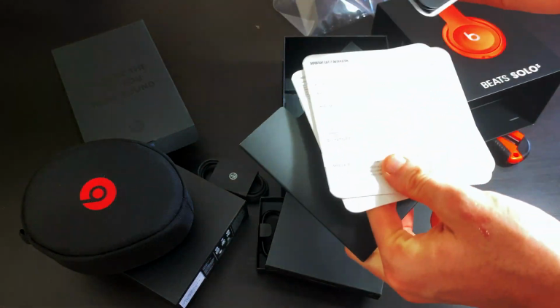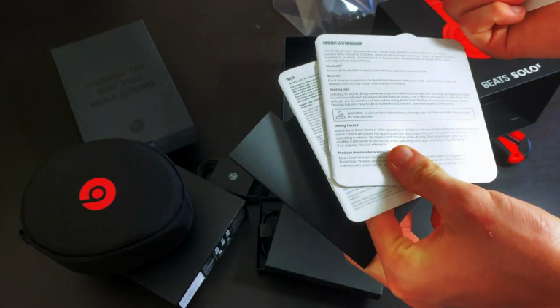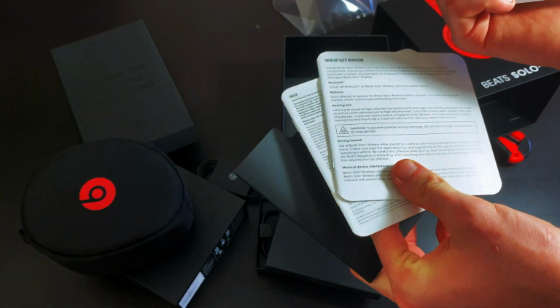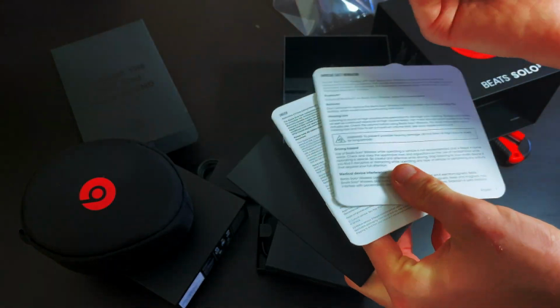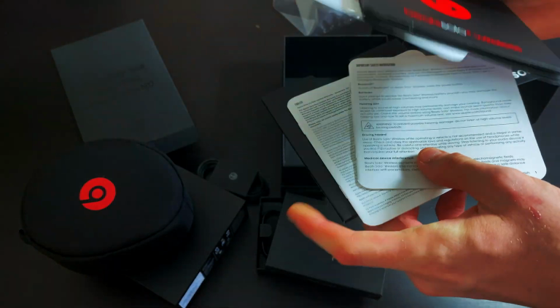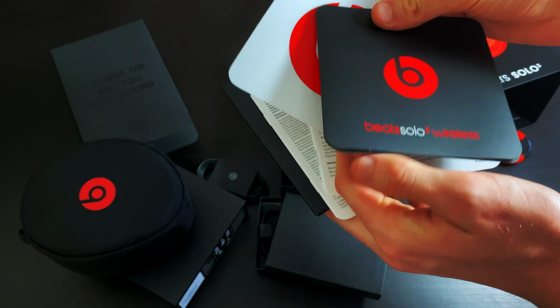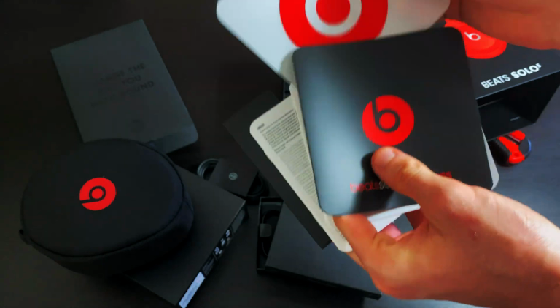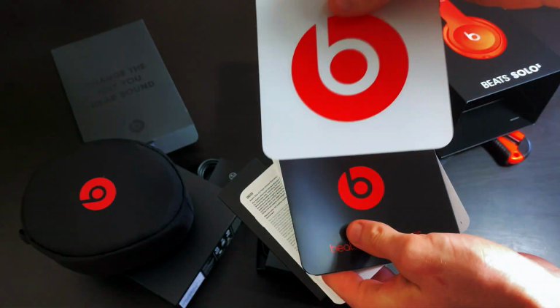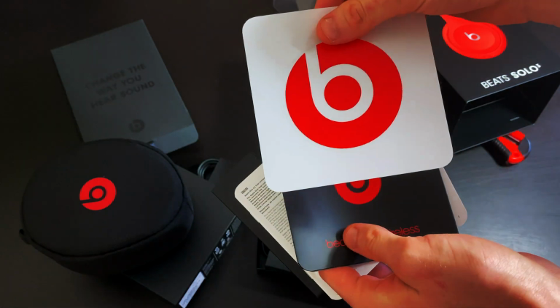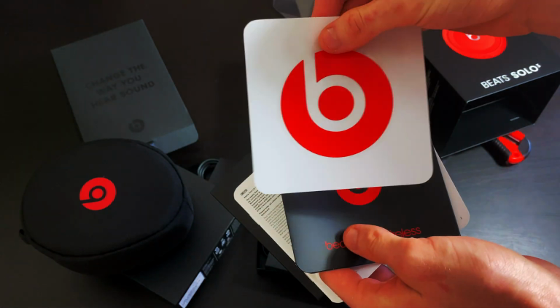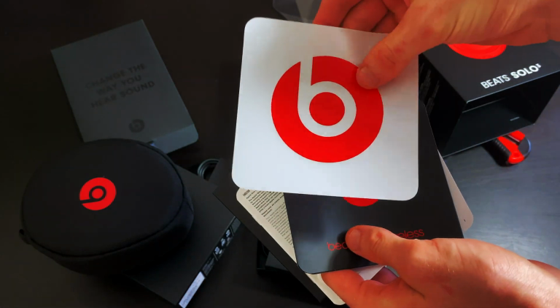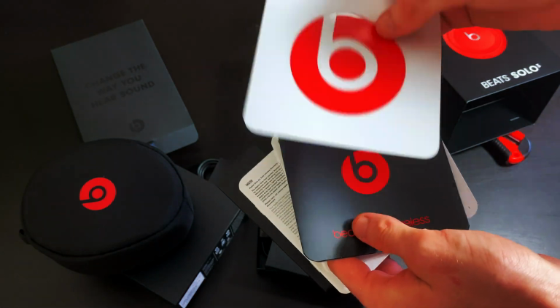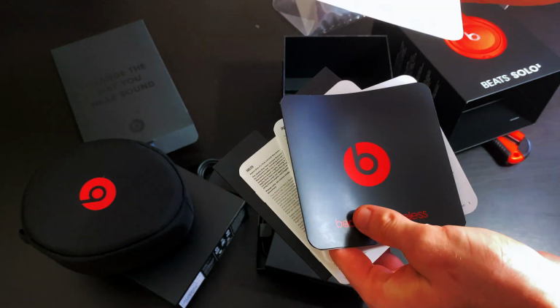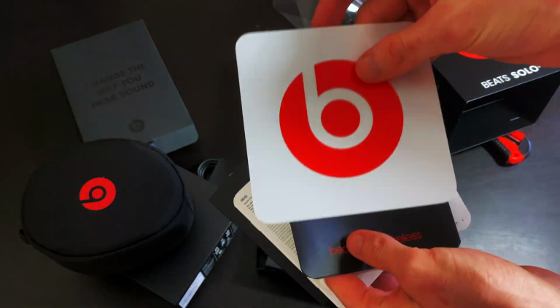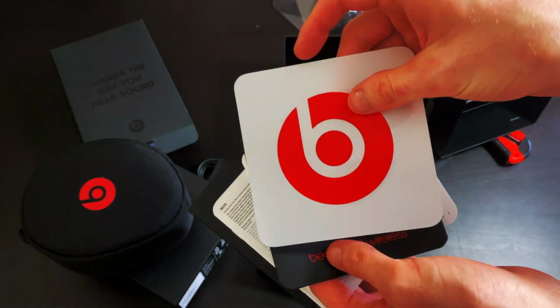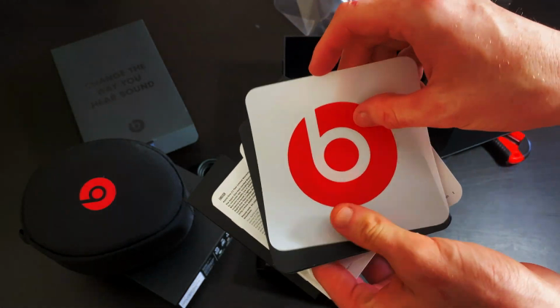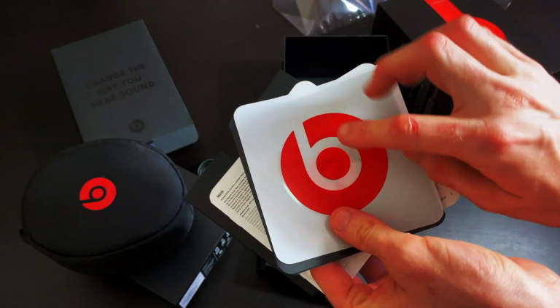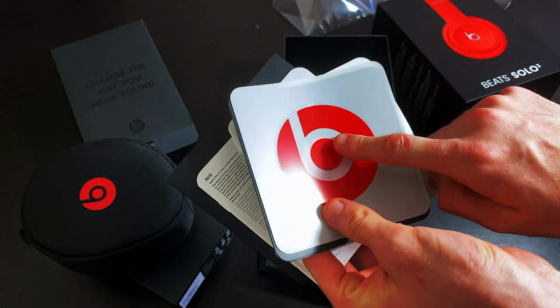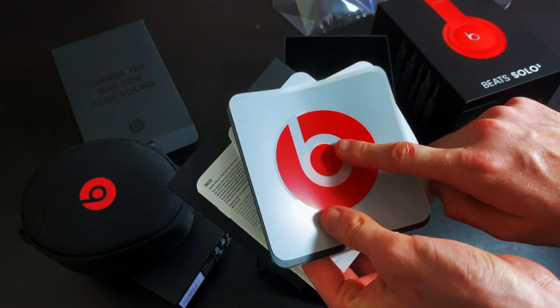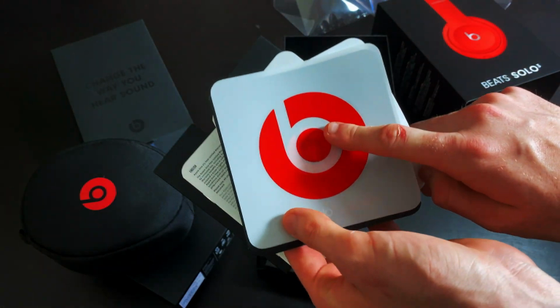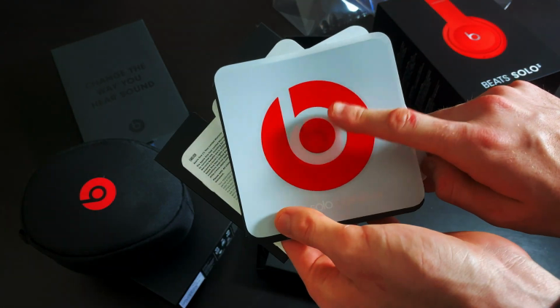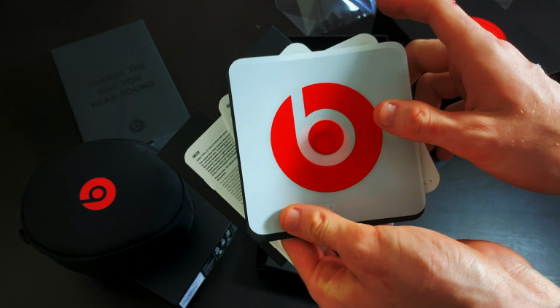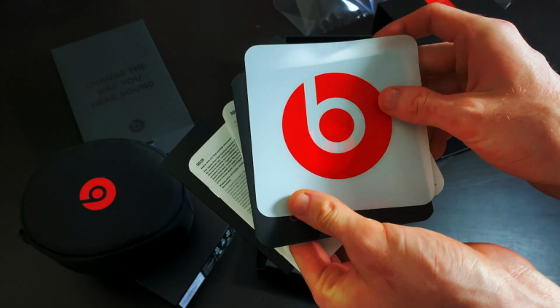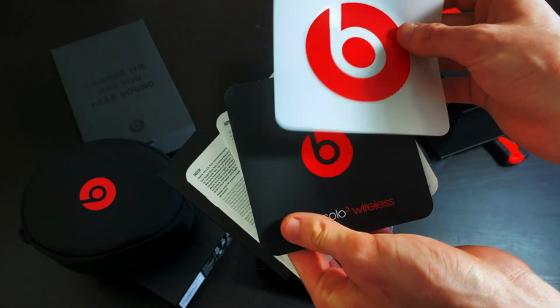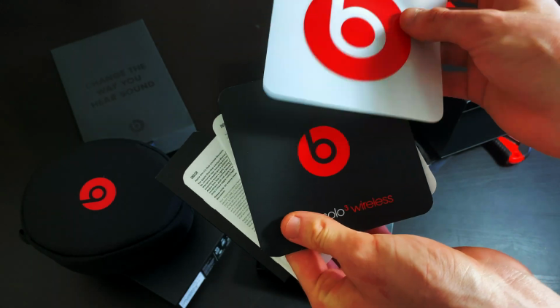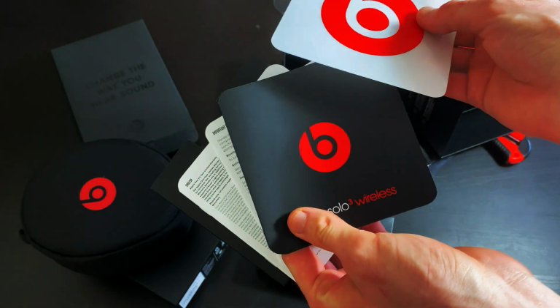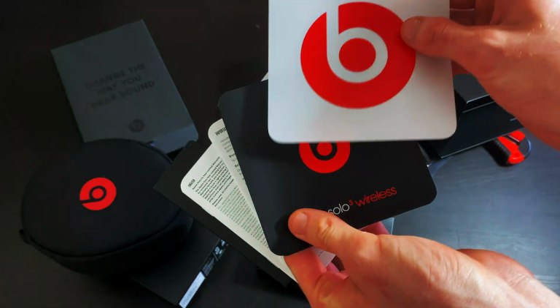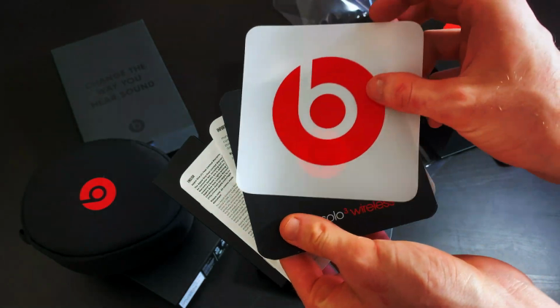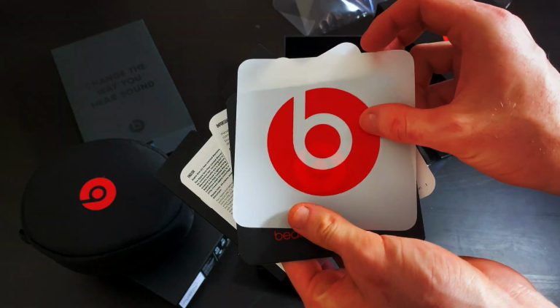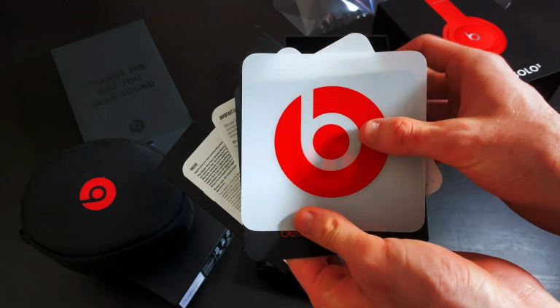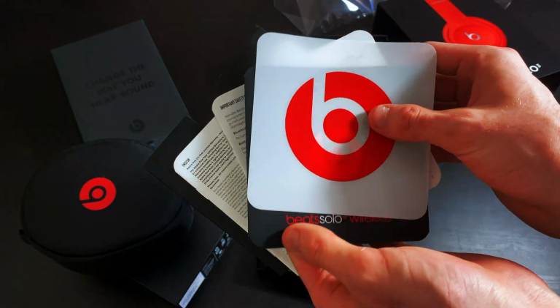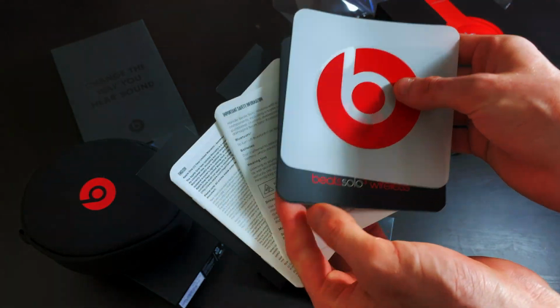I think they also come with stickers — yeah they do, Beats stickers. Which I think is pretty cool, because as you know Apple does the same thing for their devices — they put a little Apple logo sticker in there.